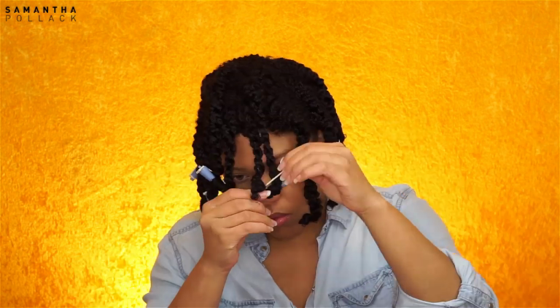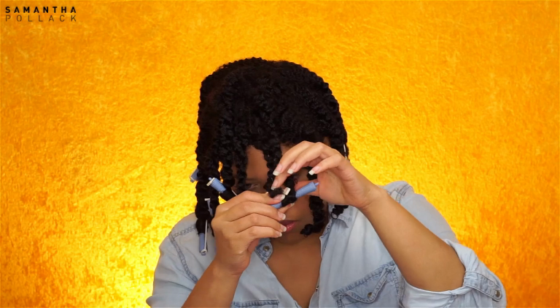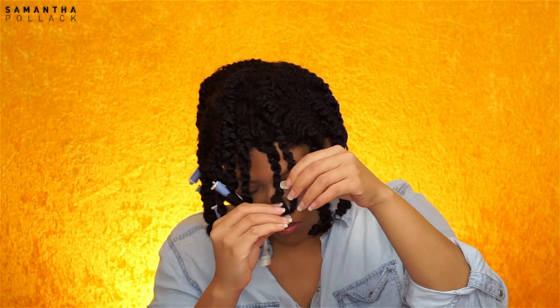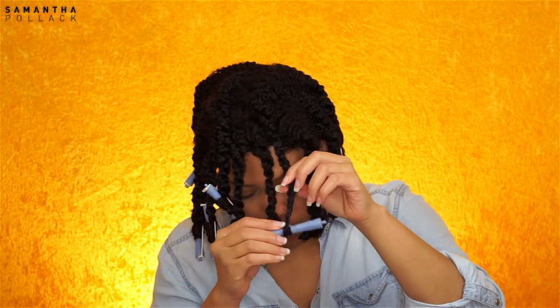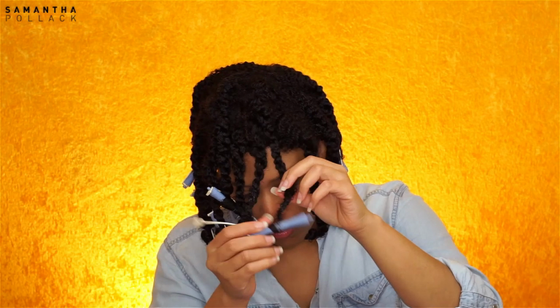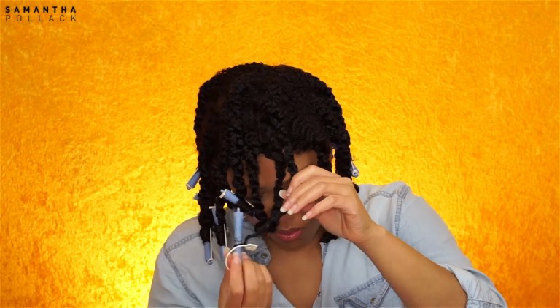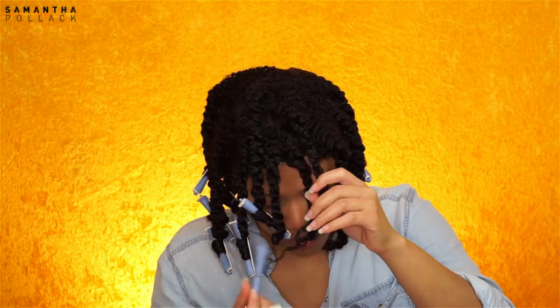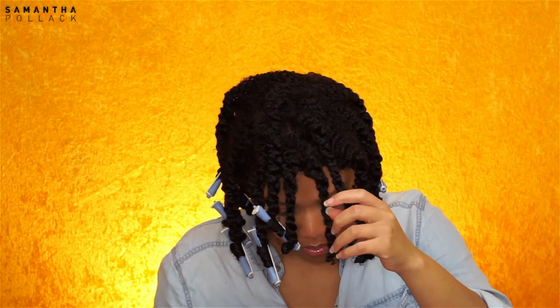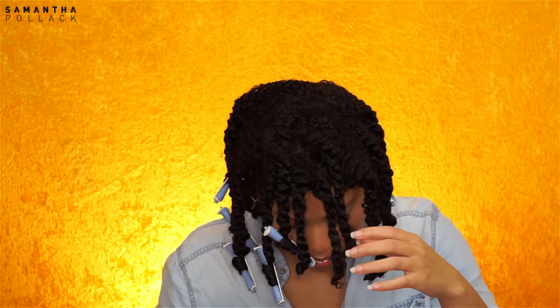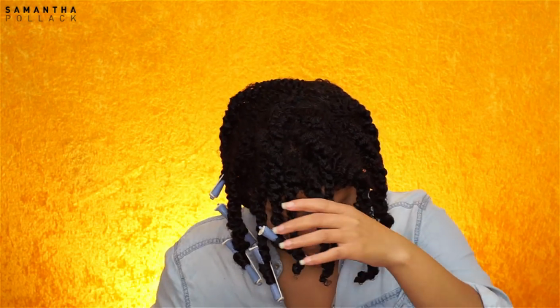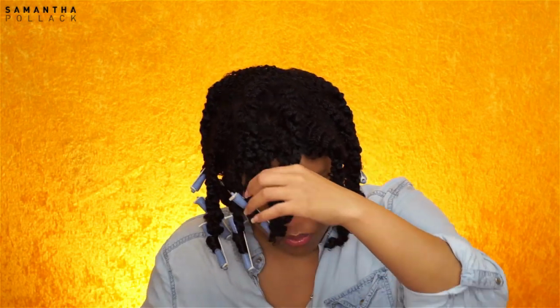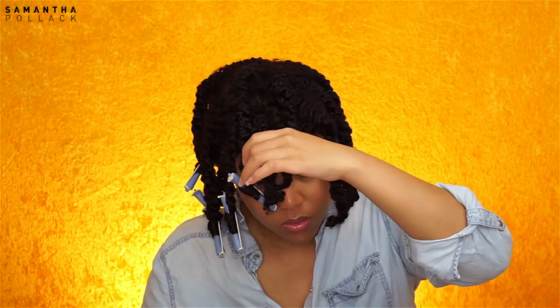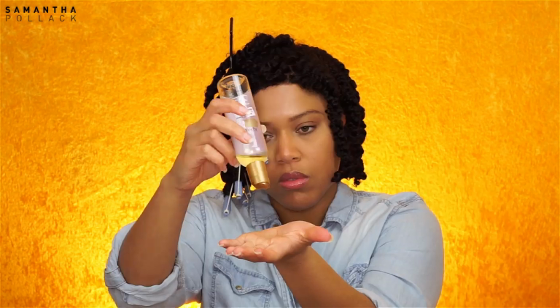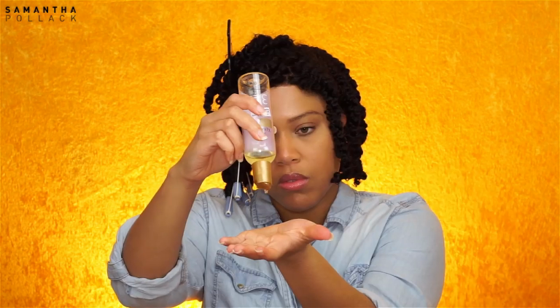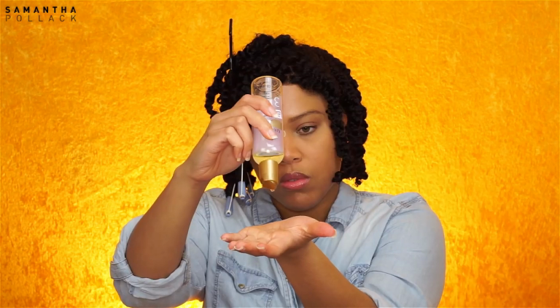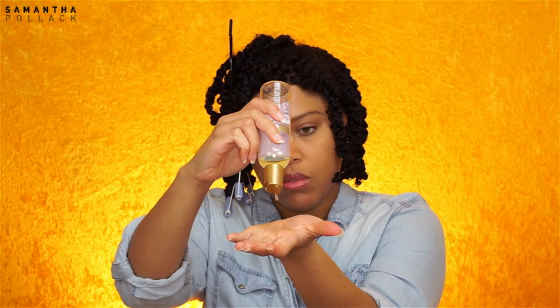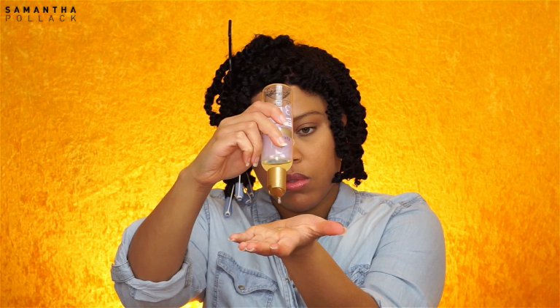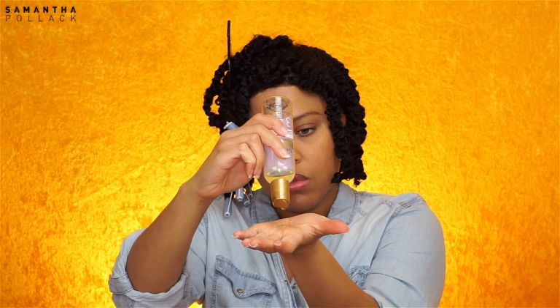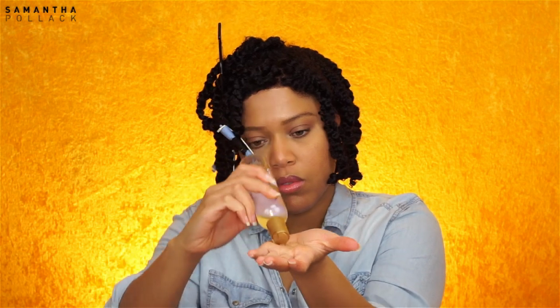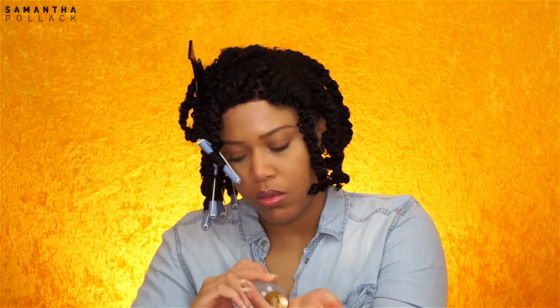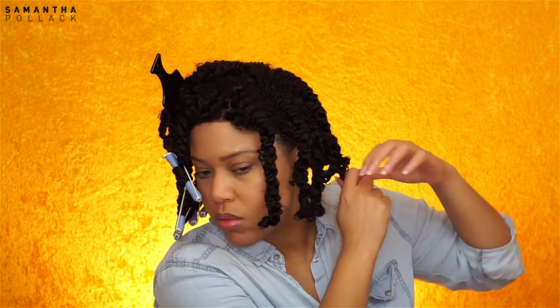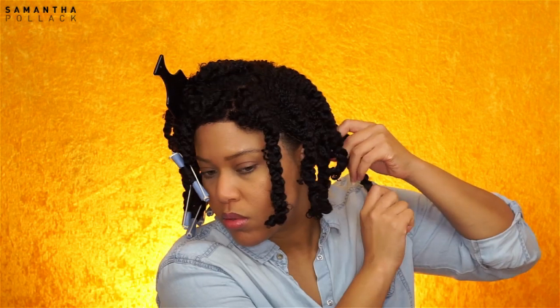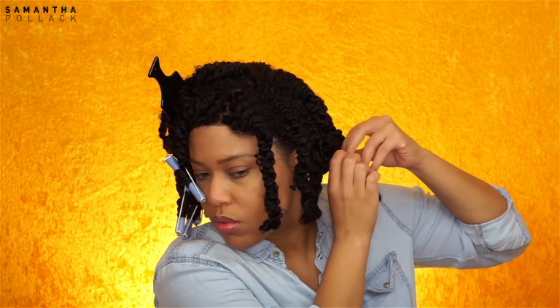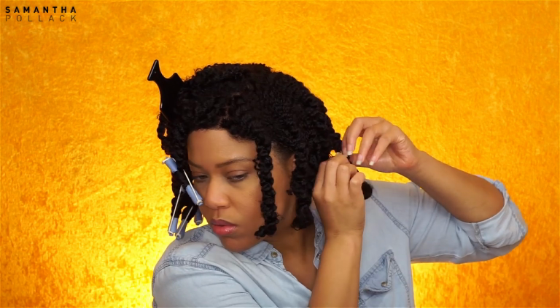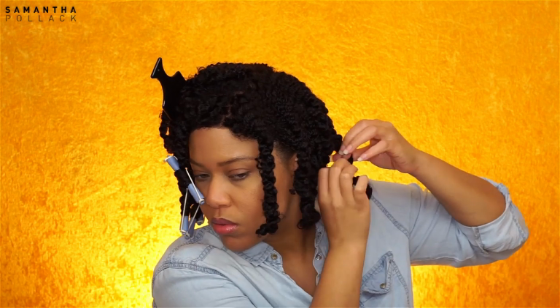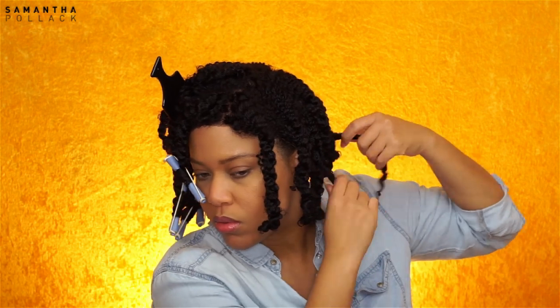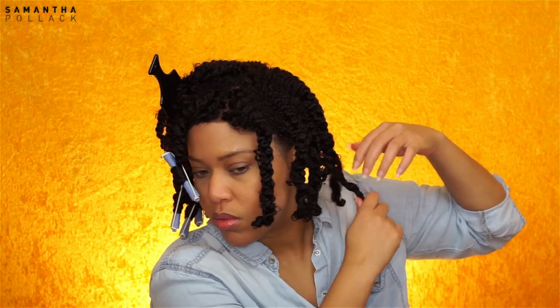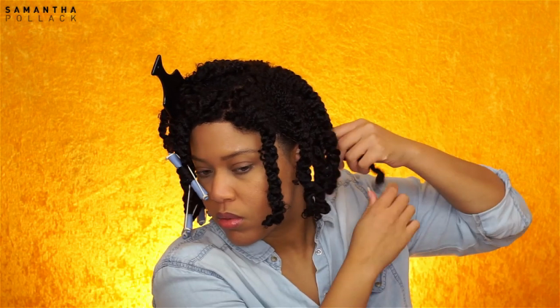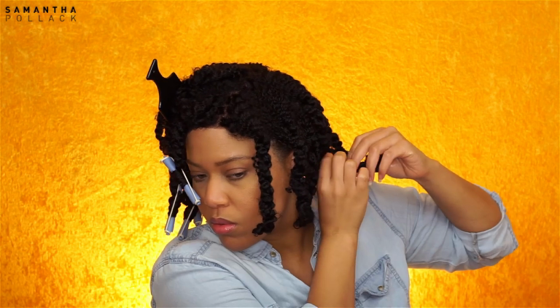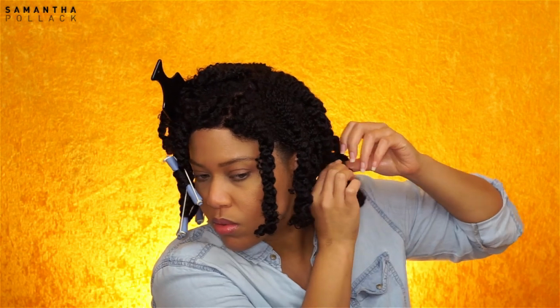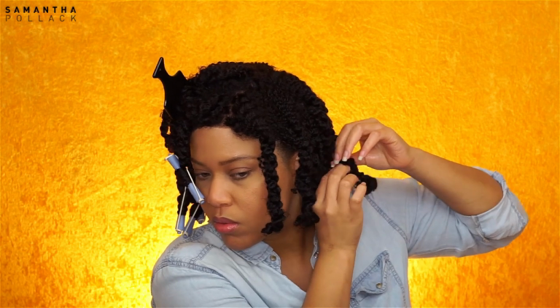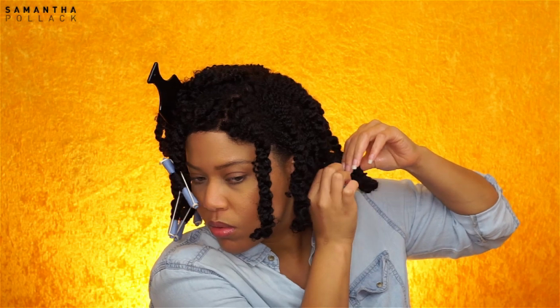I remove the perm rods and use a little bit of Kera Care Essential Oil on the hair. You want to separate the hair where it naturally wants to separate.